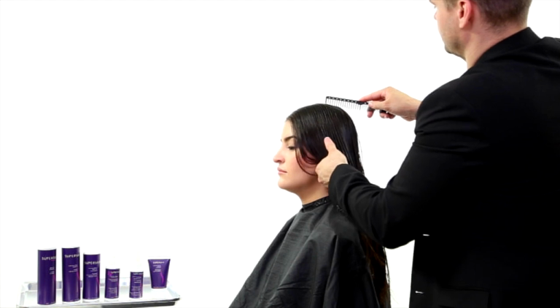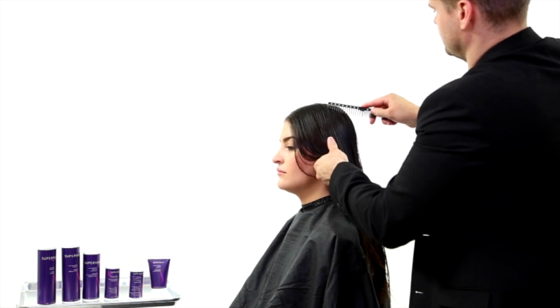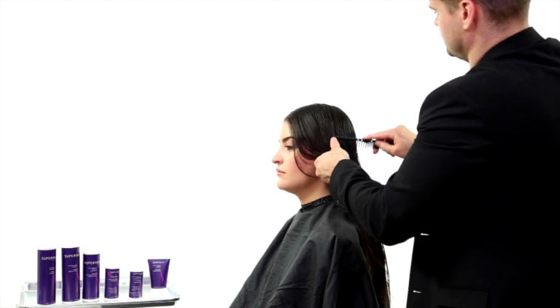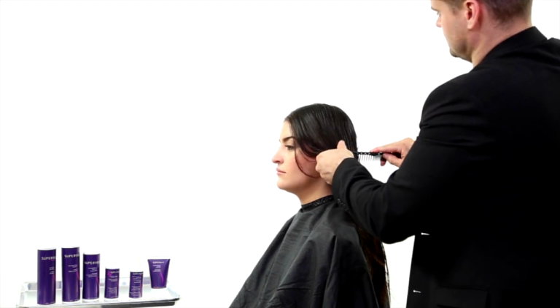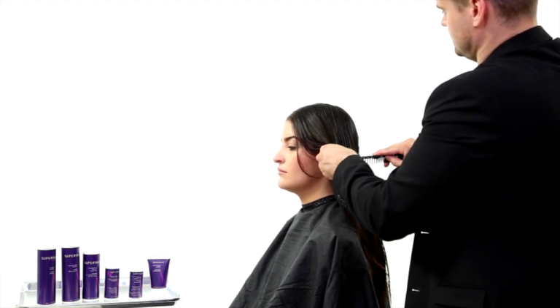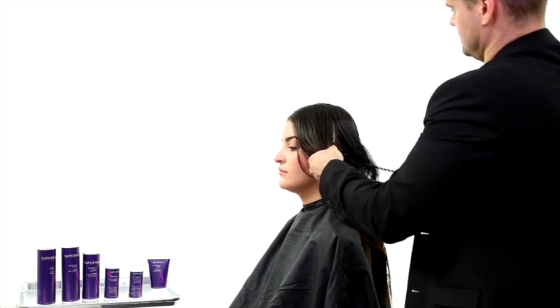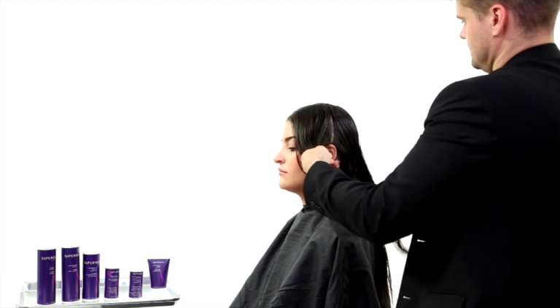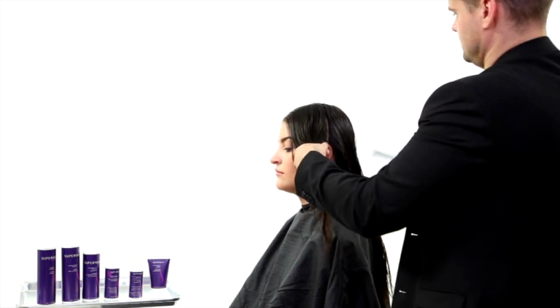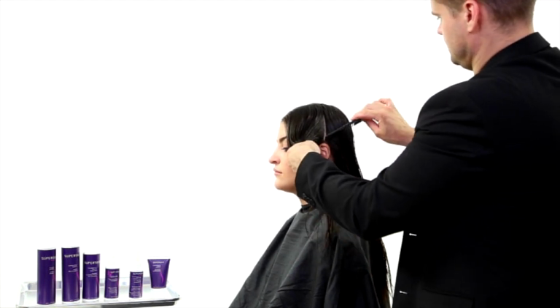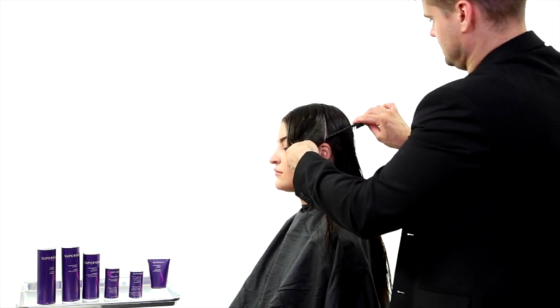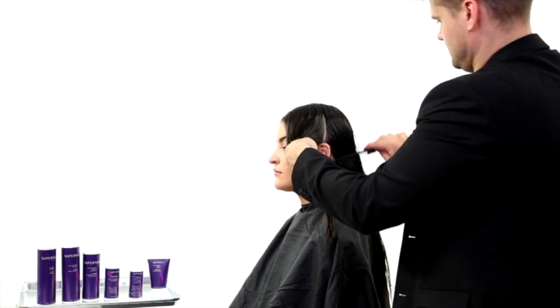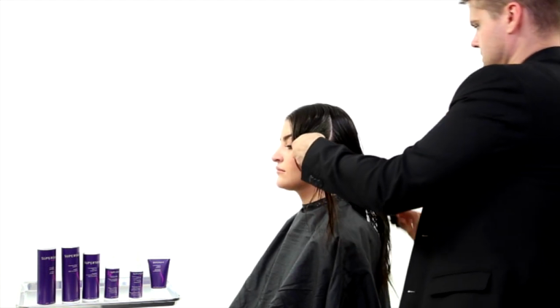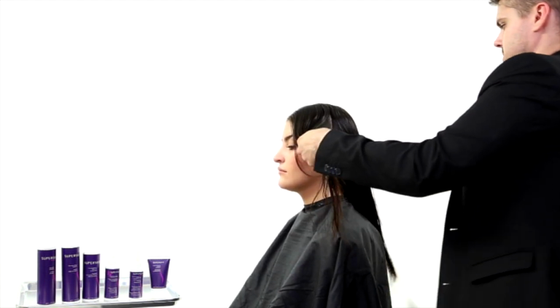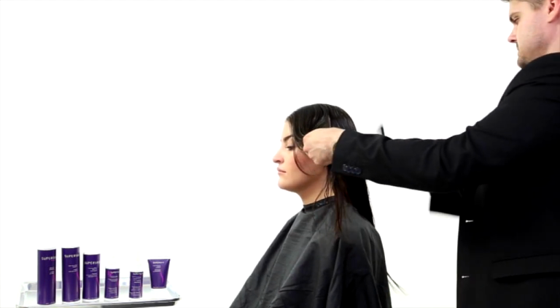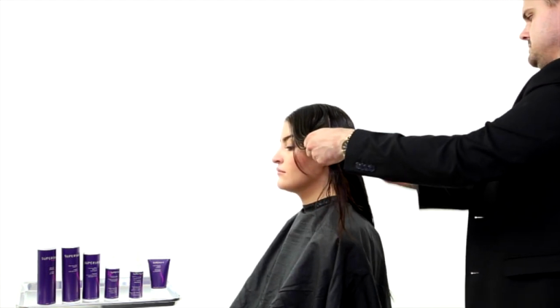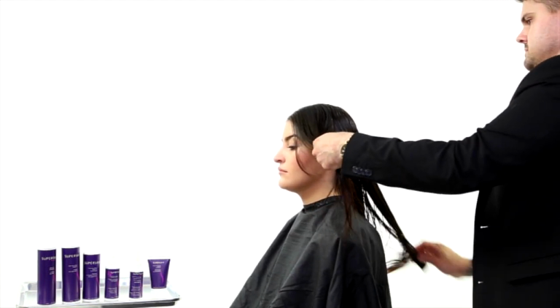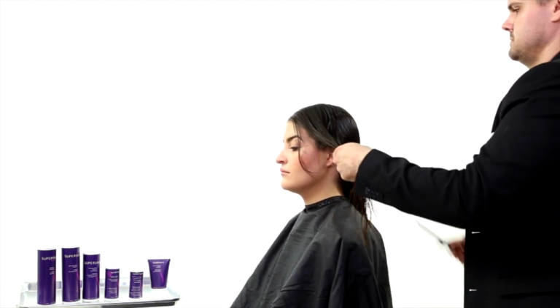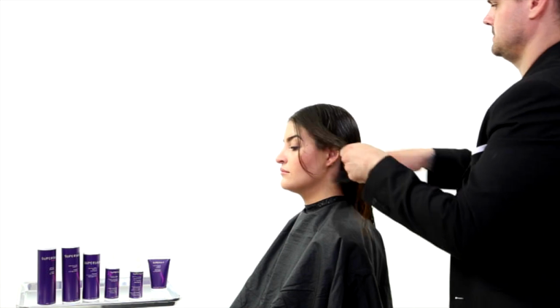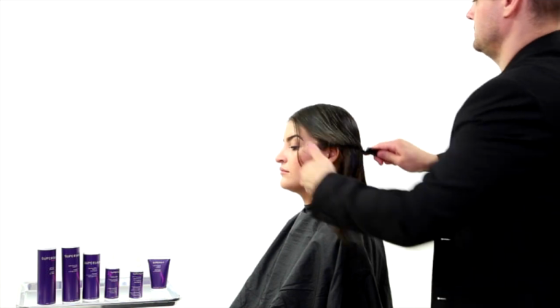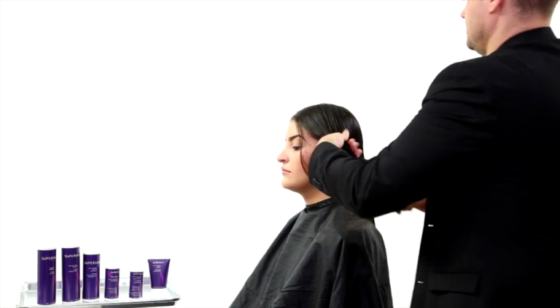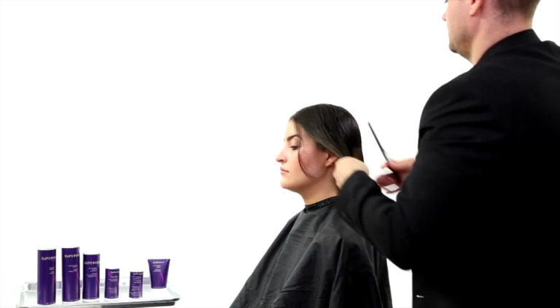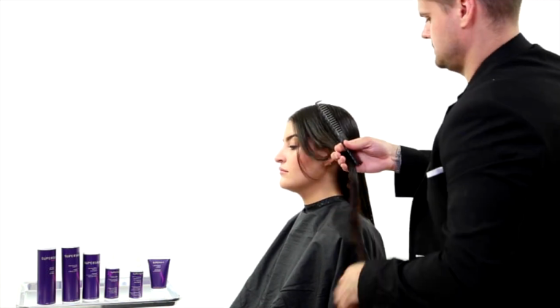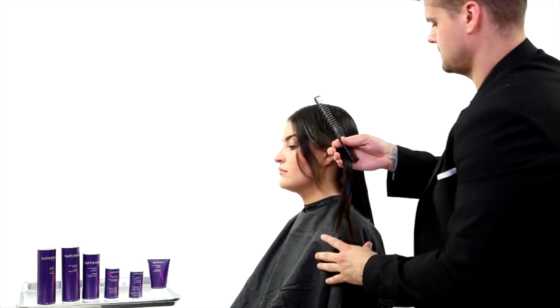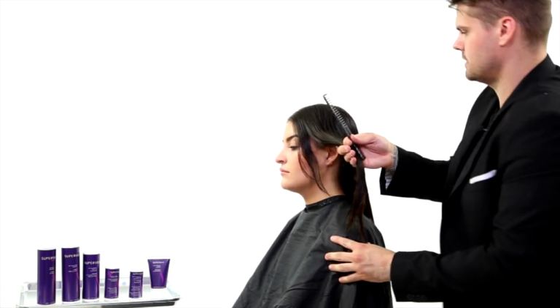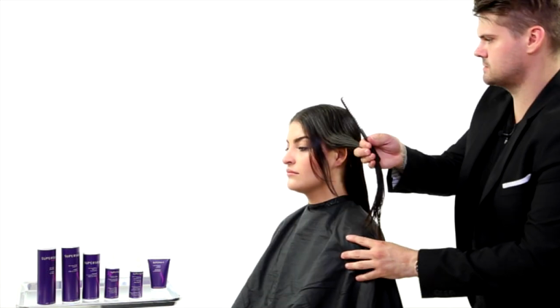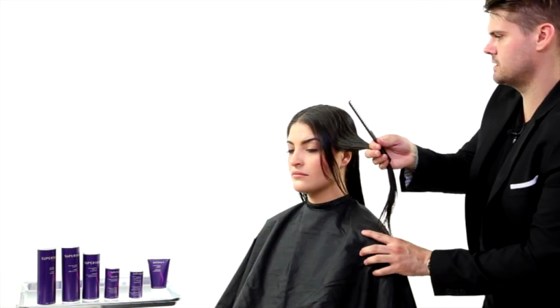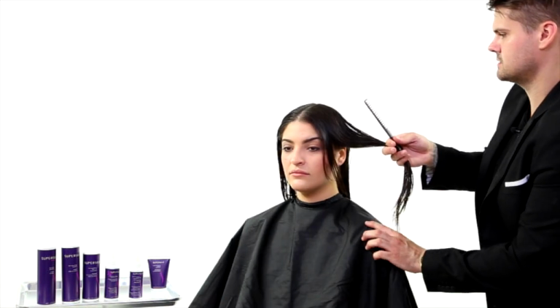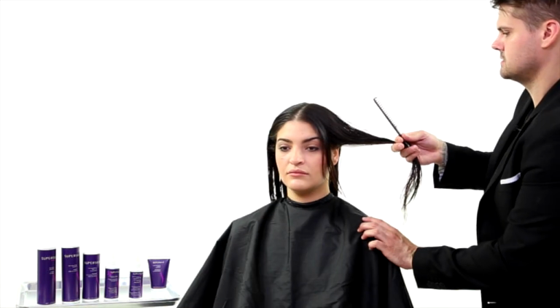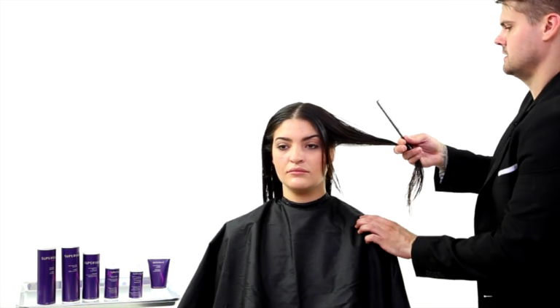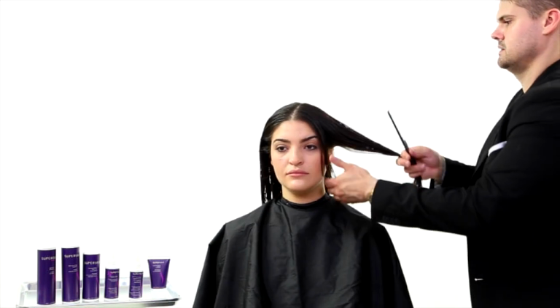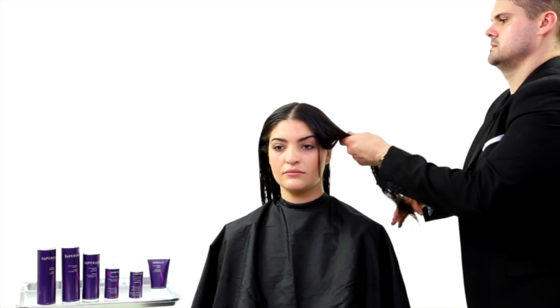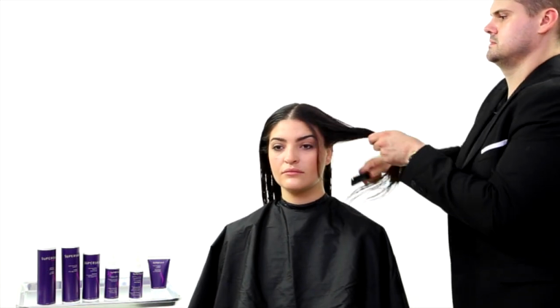Hey guys, my name is Matt Beck and I'm so excited to bring to you Super Silk. What I'm going to do is break down the technique step by step so you guys know exactly what to do to perform the full treatment.